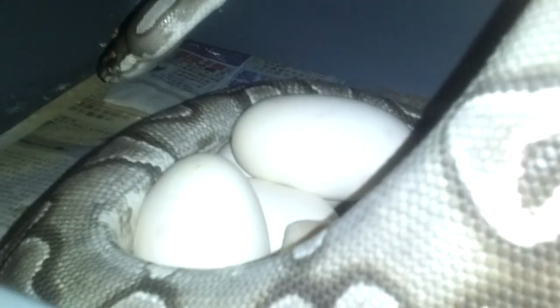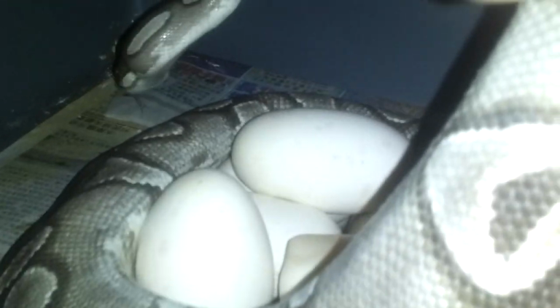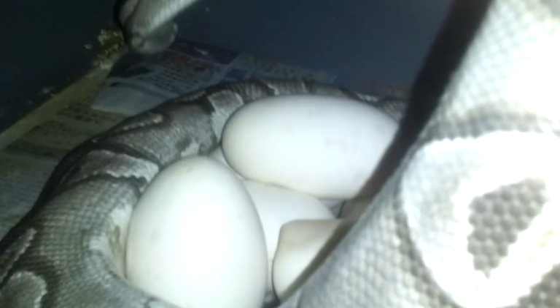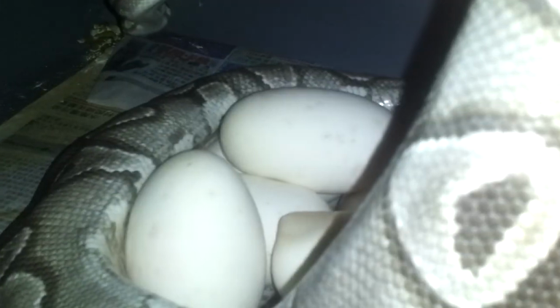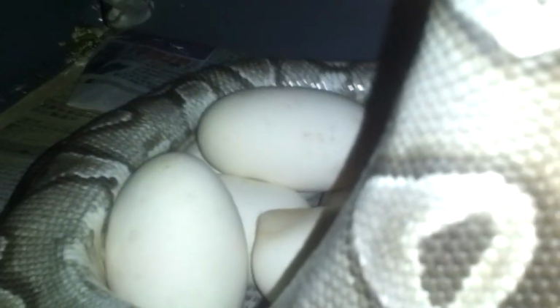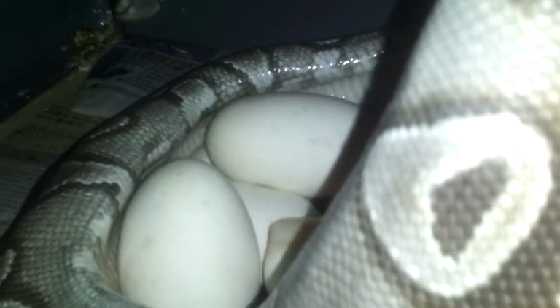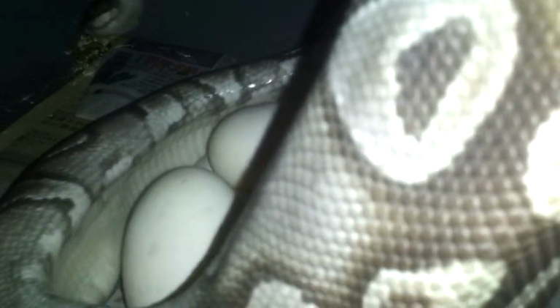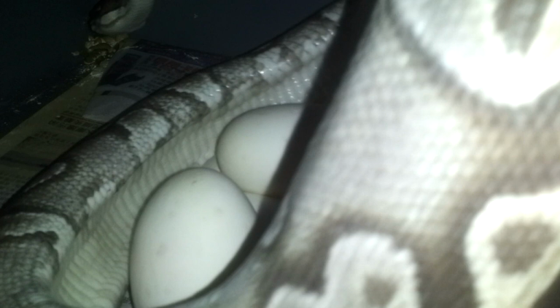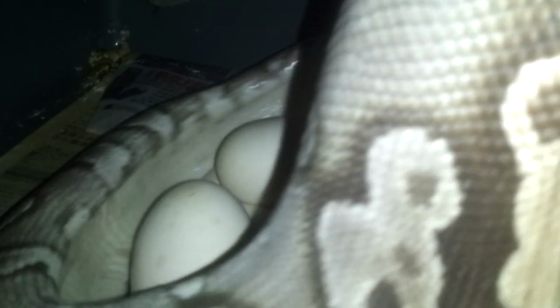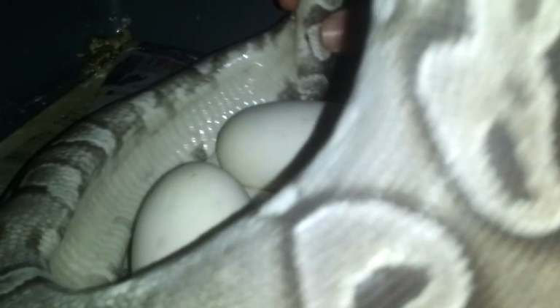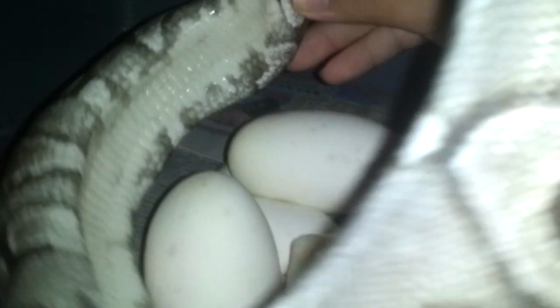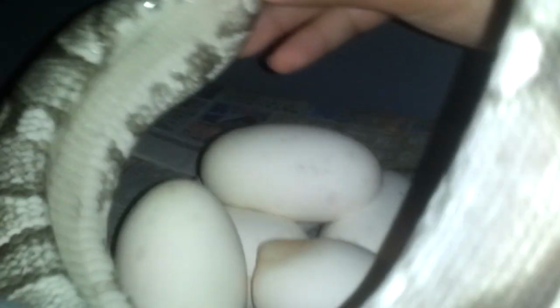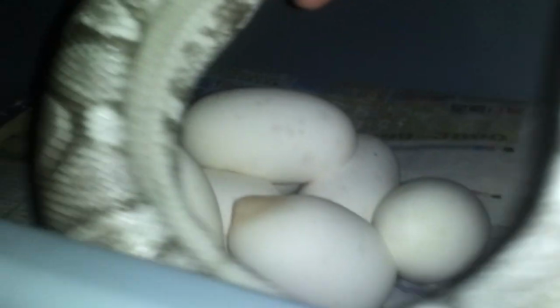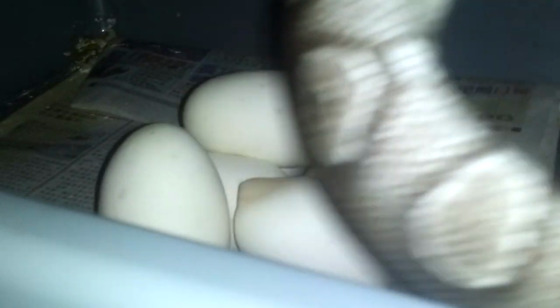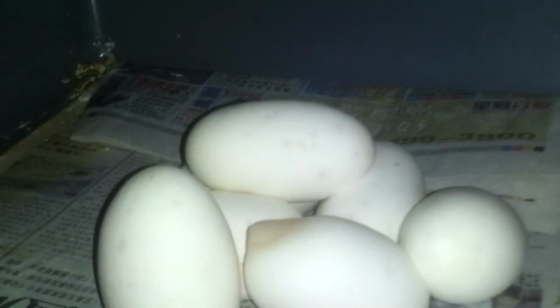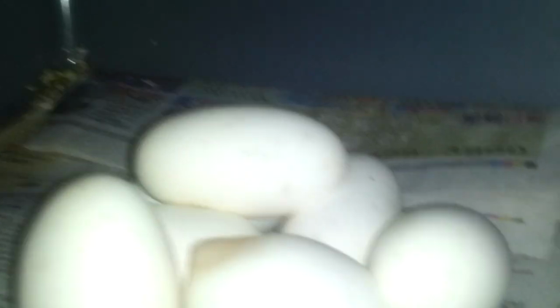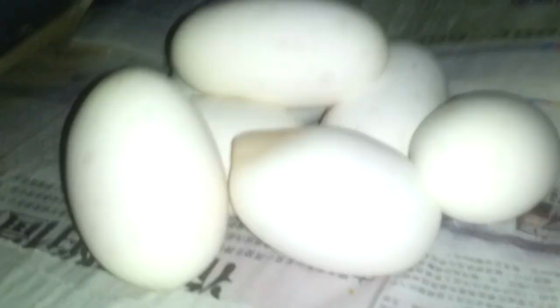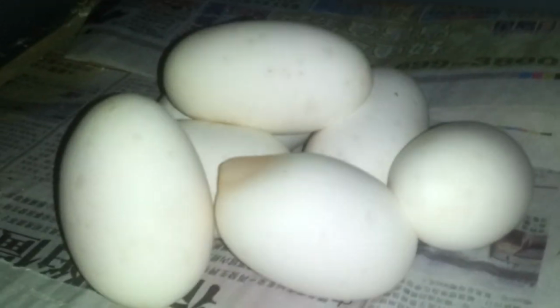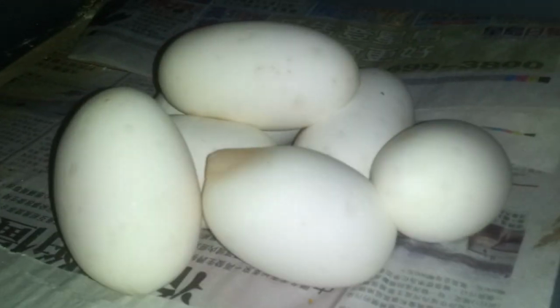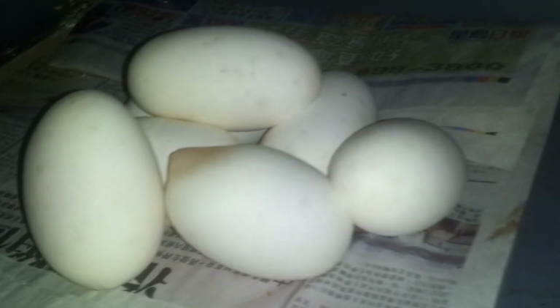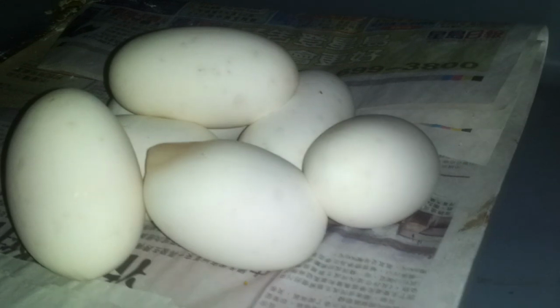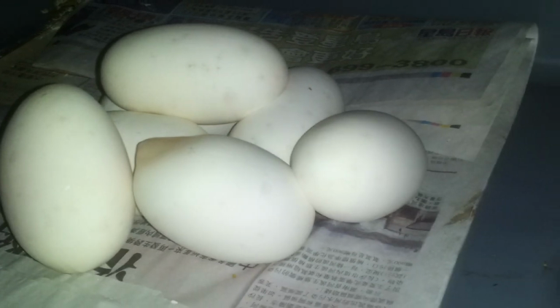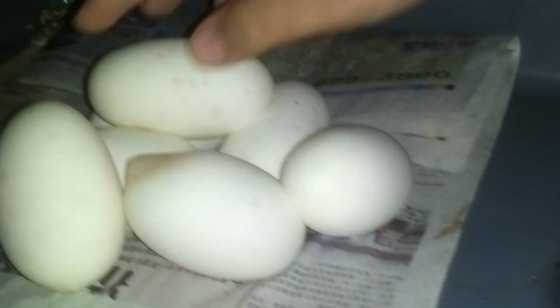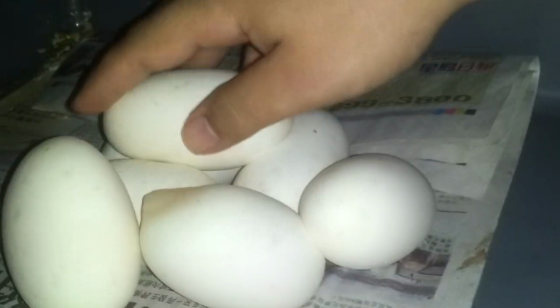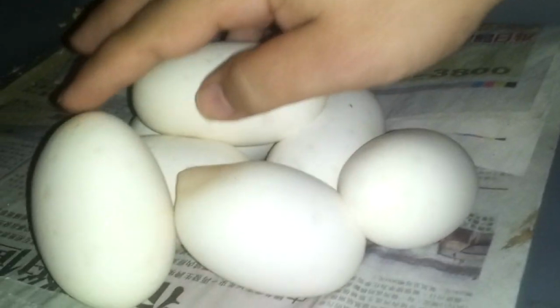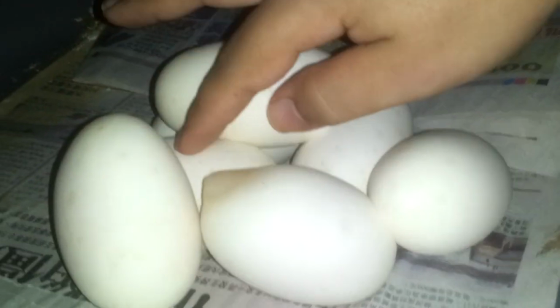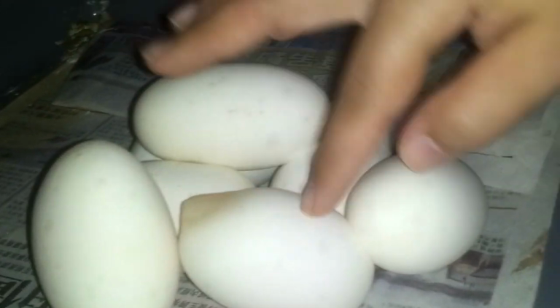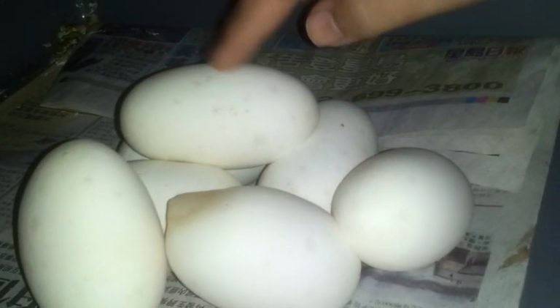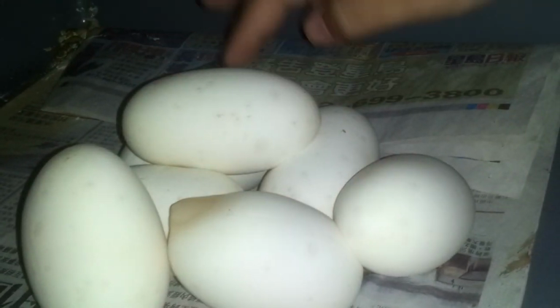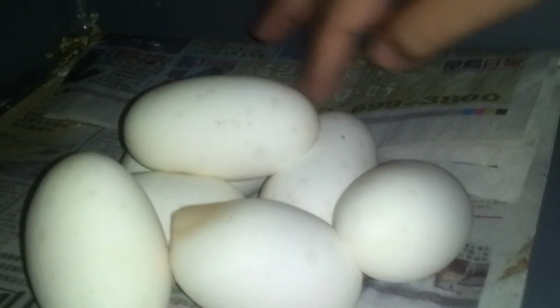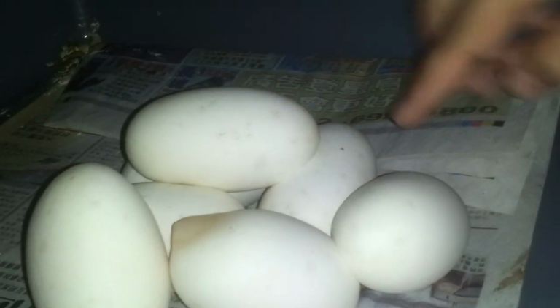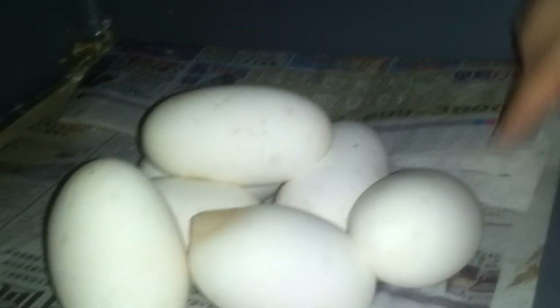This was our first time breeding this year. What did we get? So we got one, two, three, four, five, six, seven.